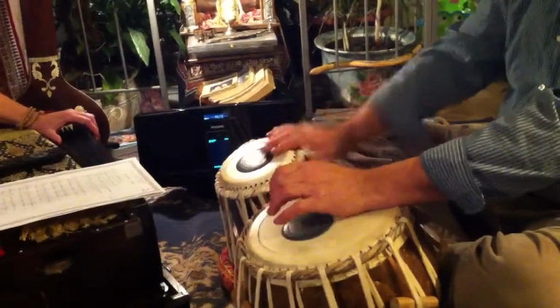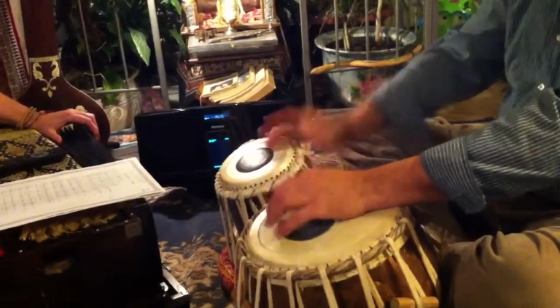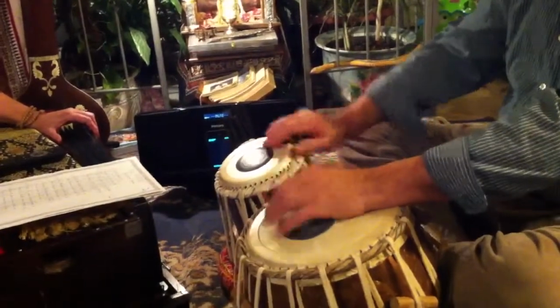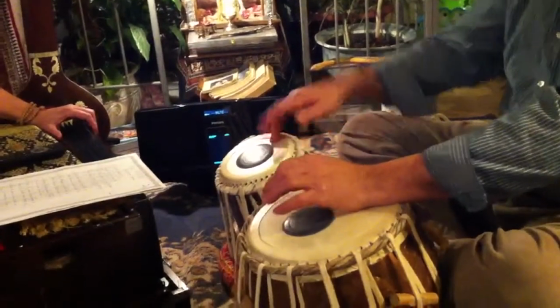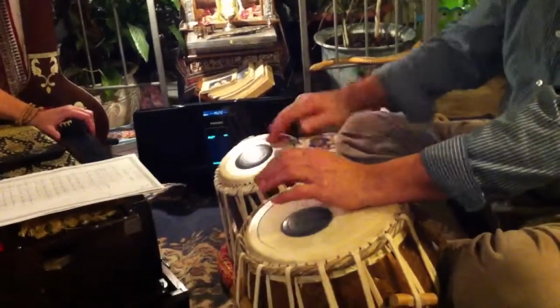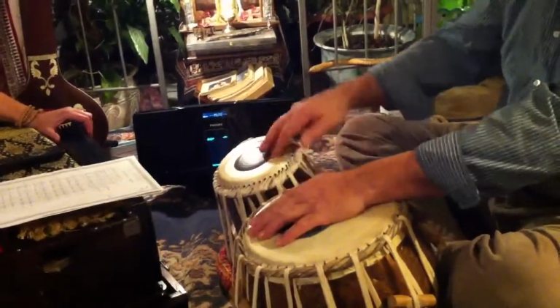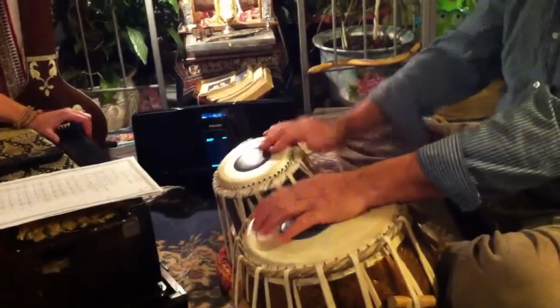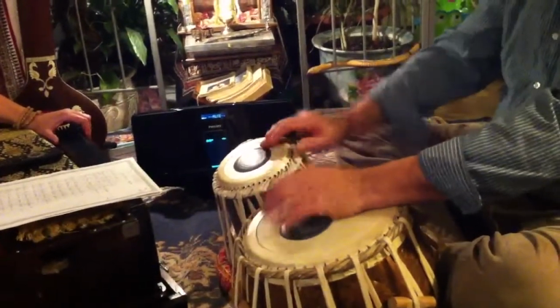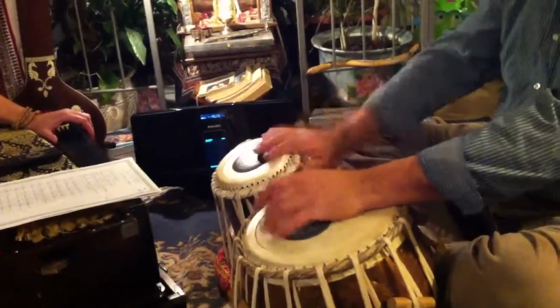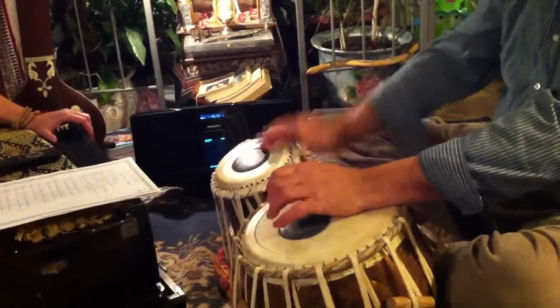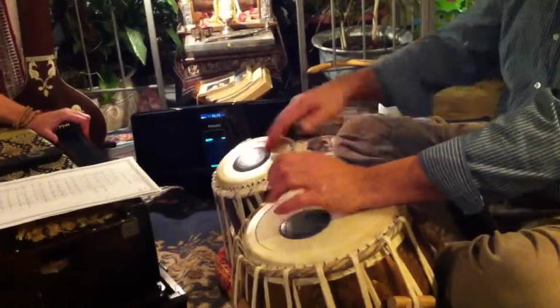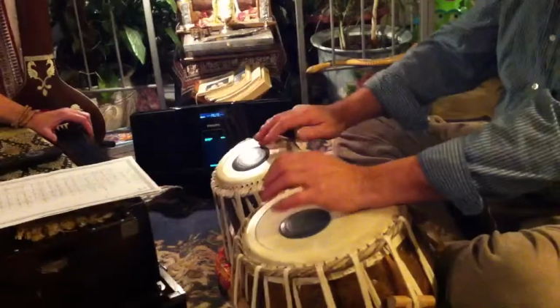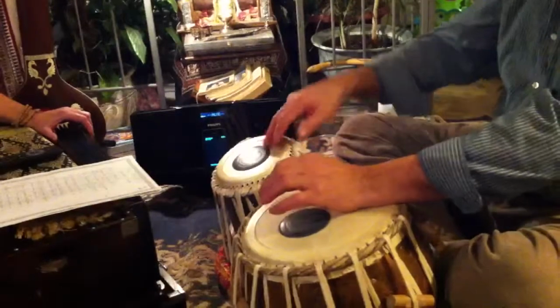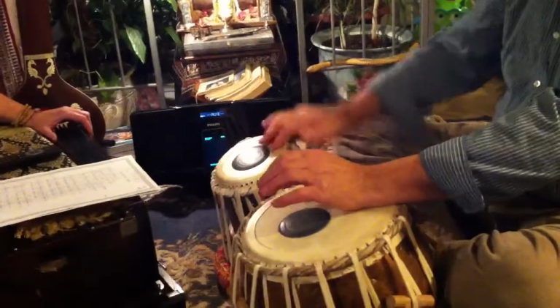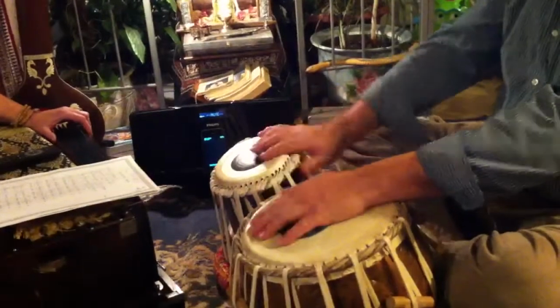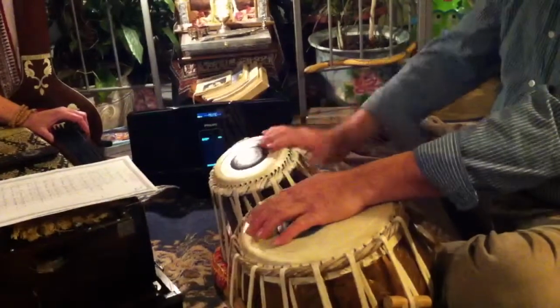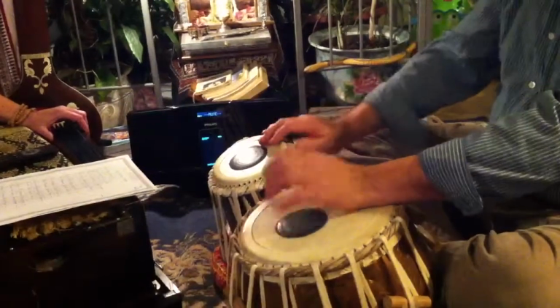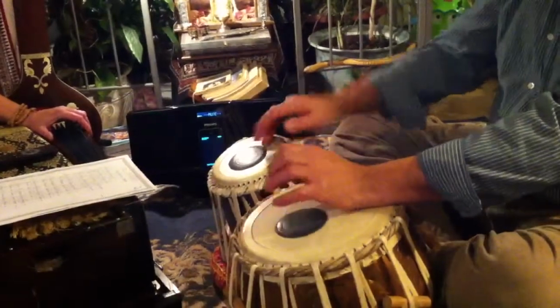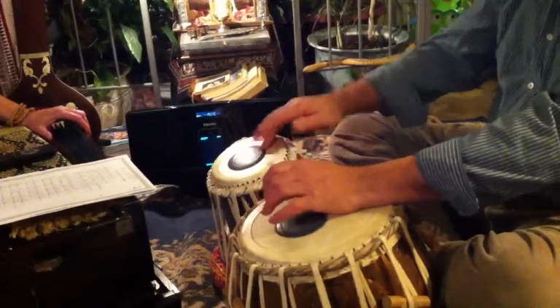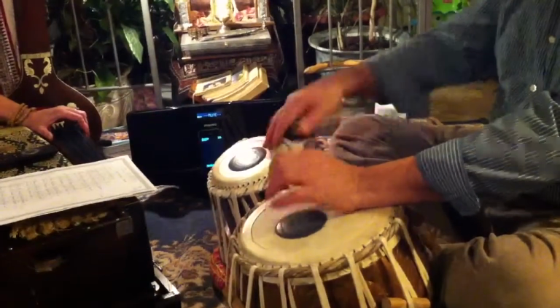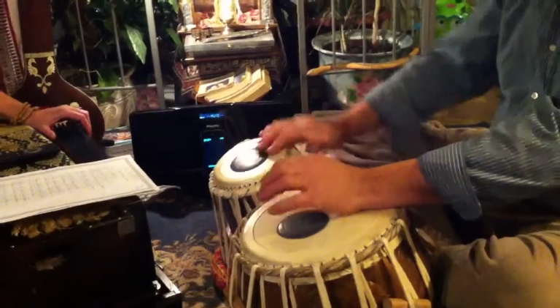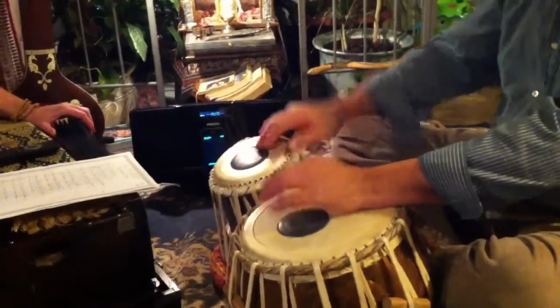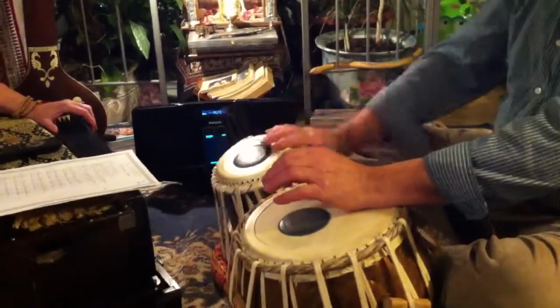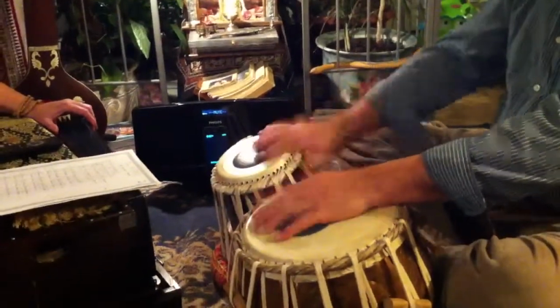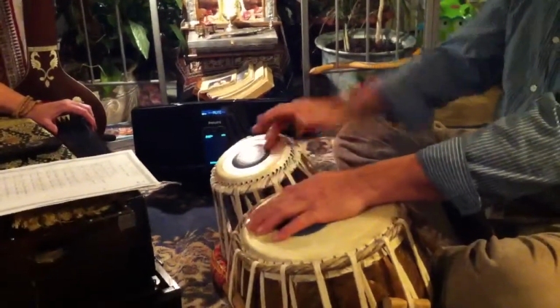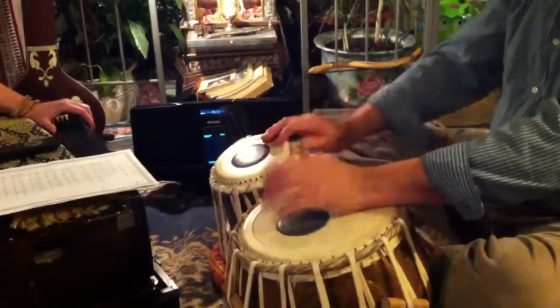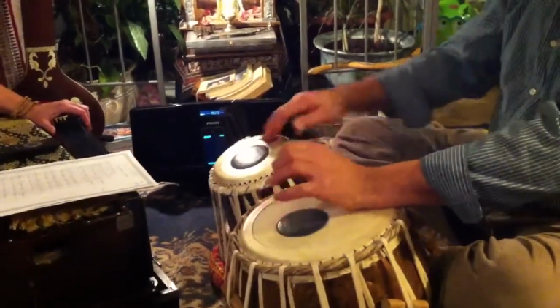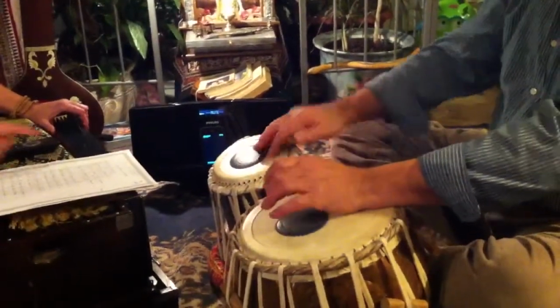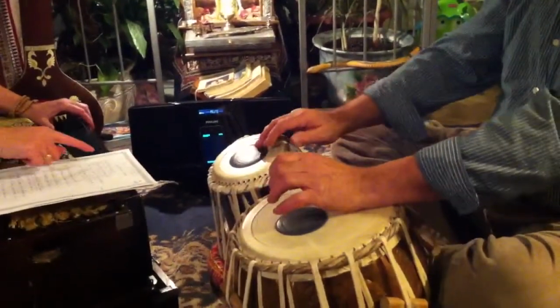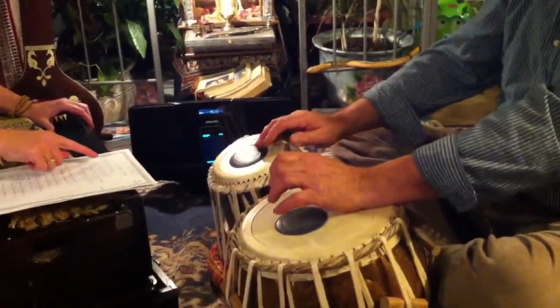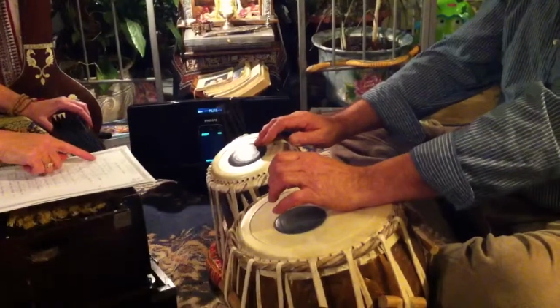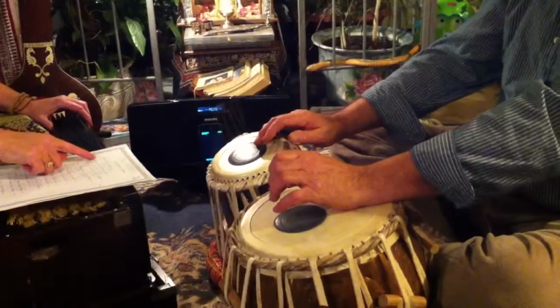It's like: one, two, three, four, five, six, seven, eight. One, two, three, four, five, six, seven, eight. So that's going to match the song that we're going to play.